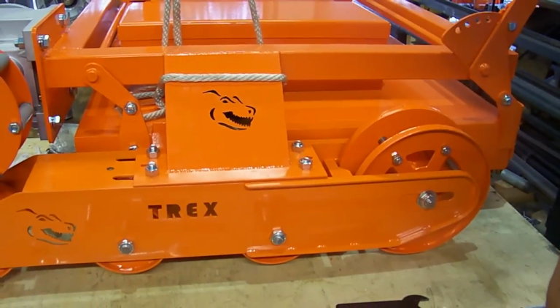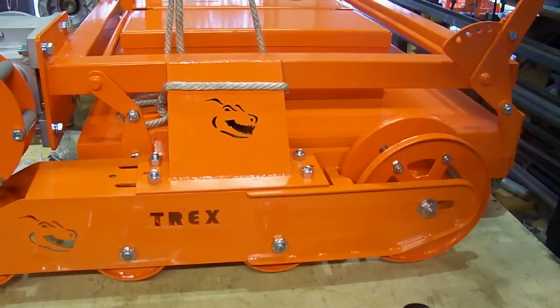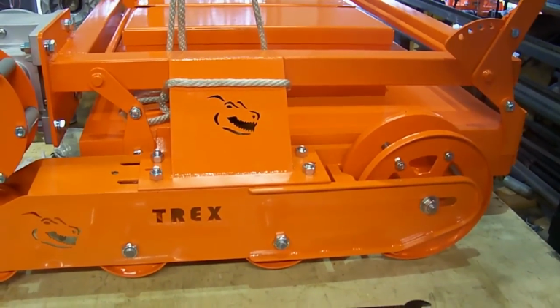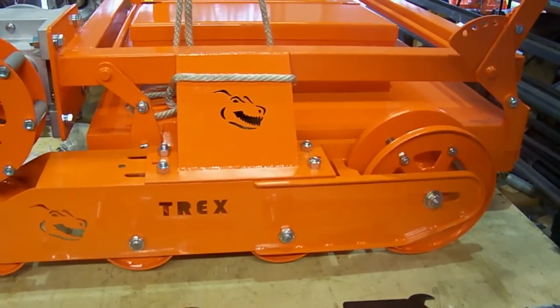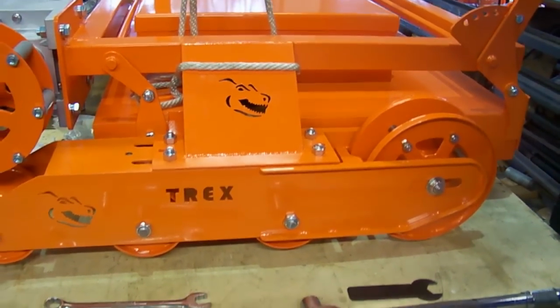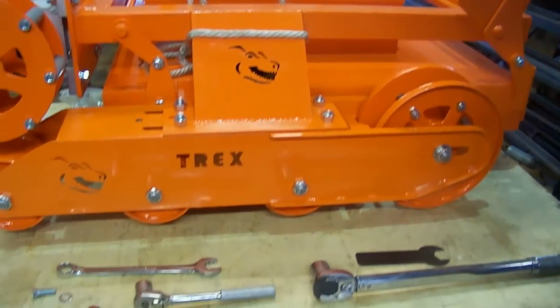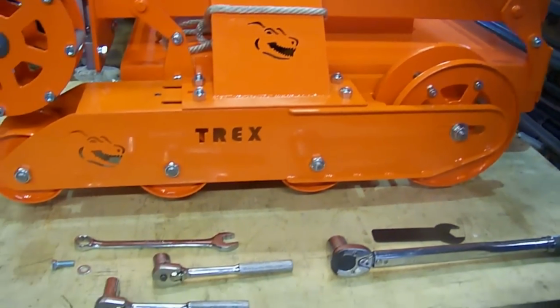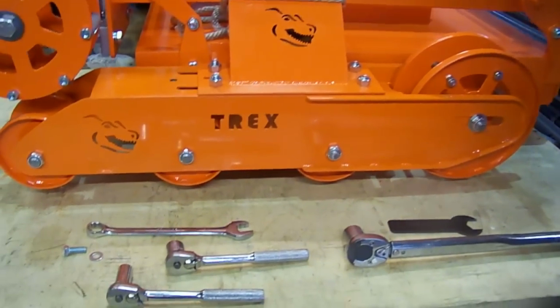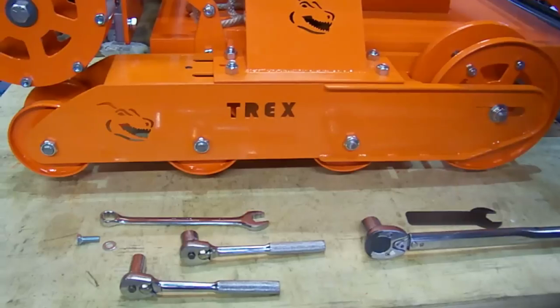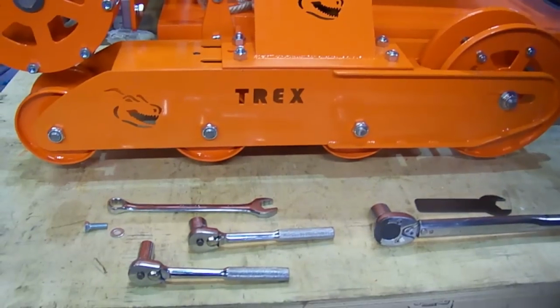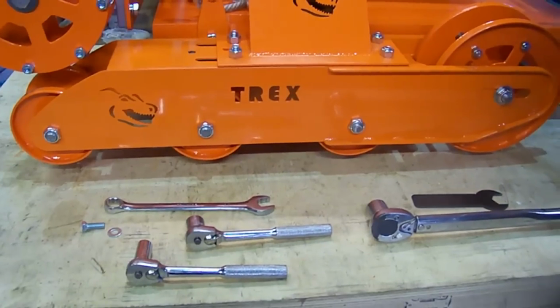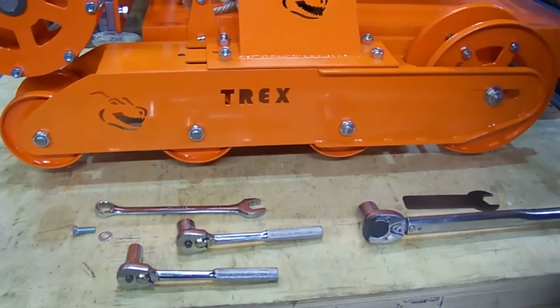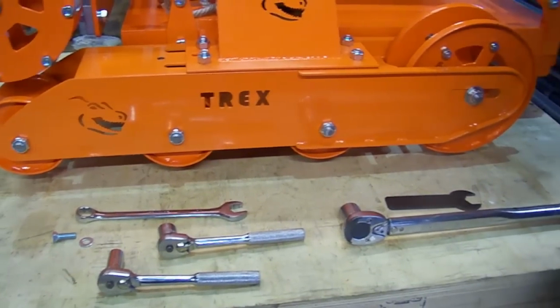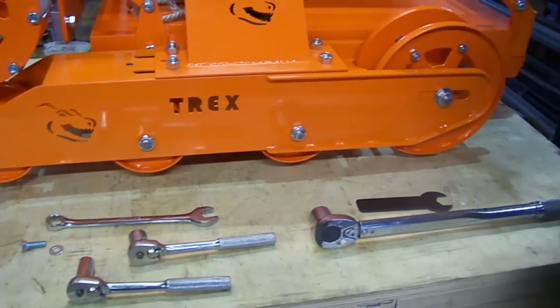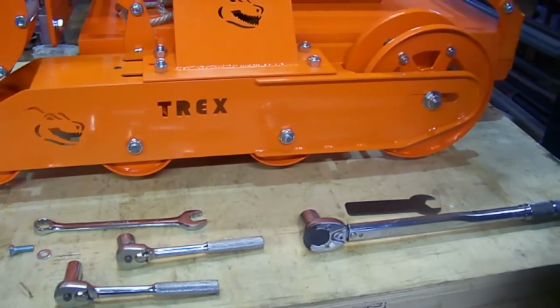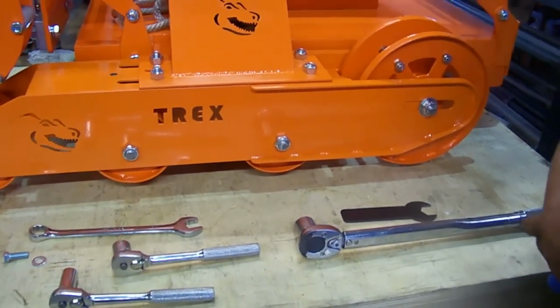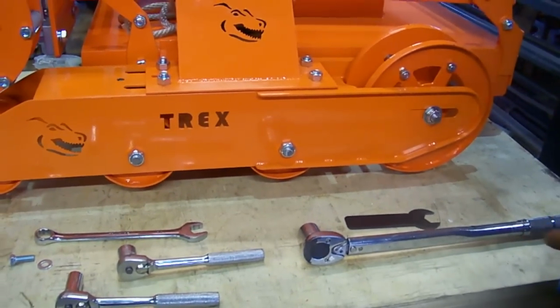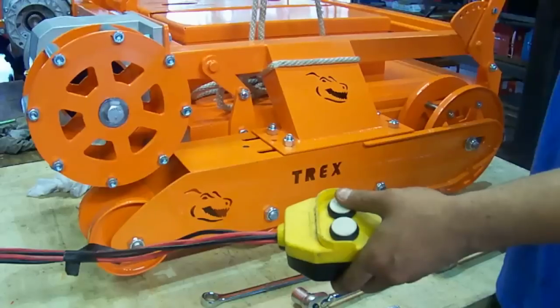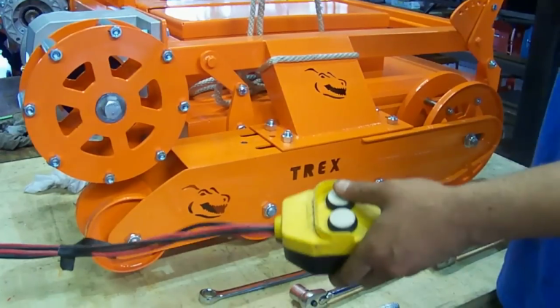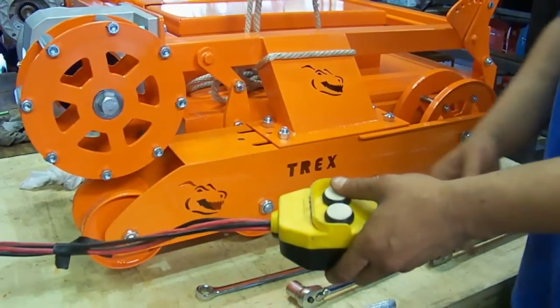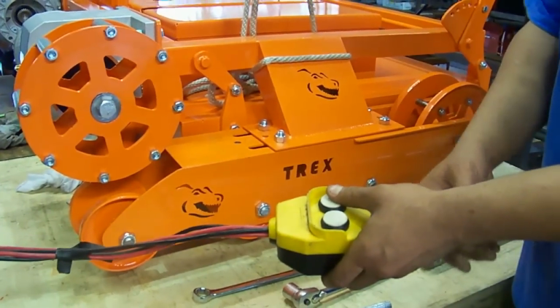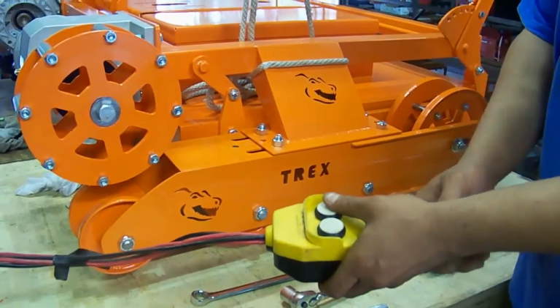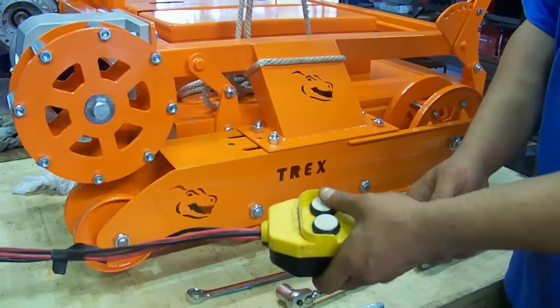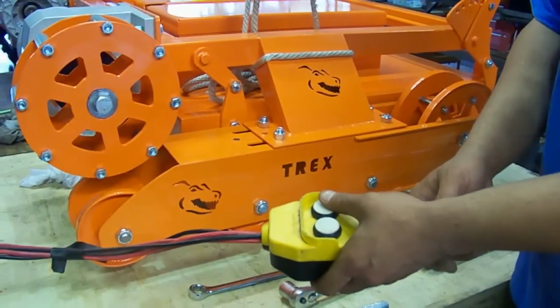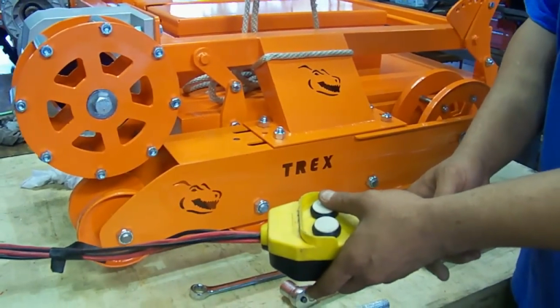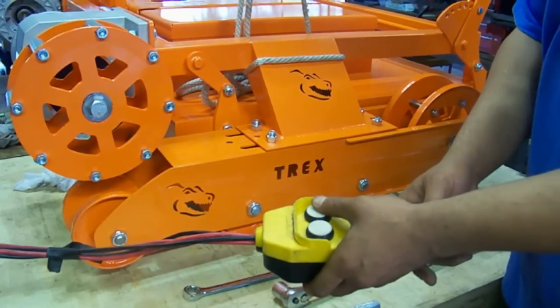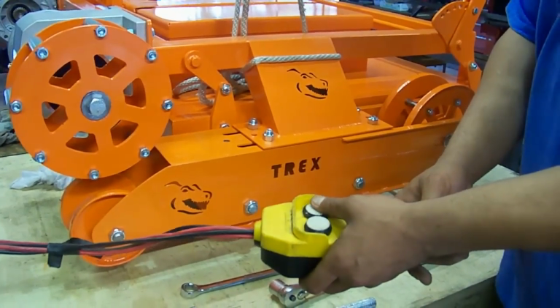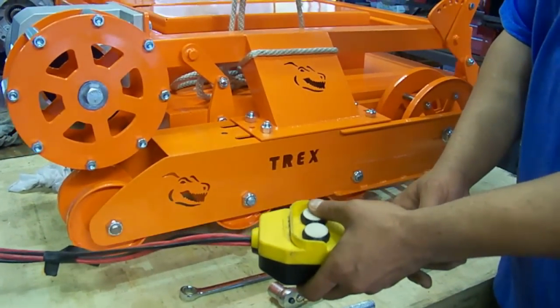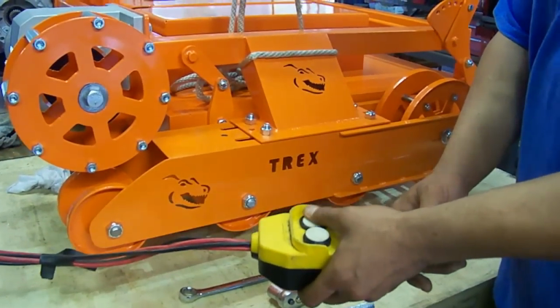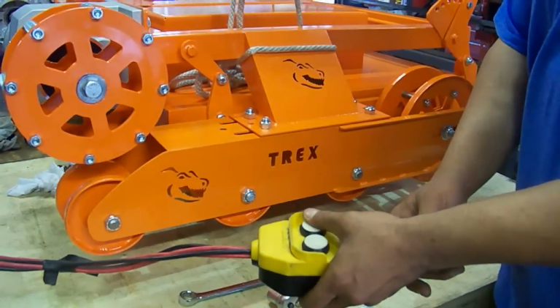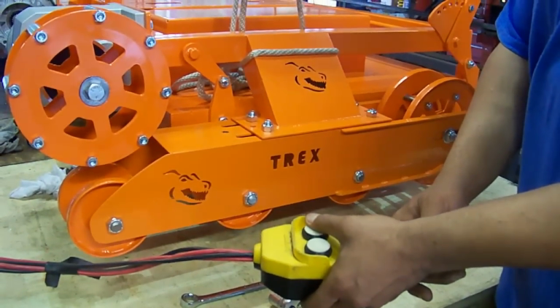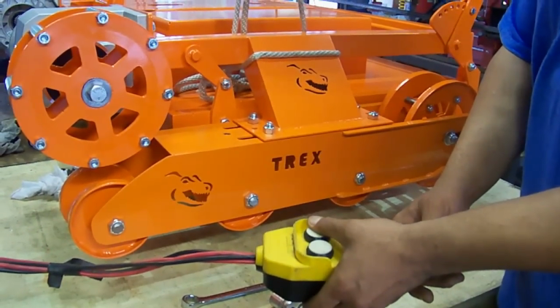The tools we will be using will be a 9/16 socket, a 3/4 wrench, and a torque wrench. You will need to raise the T-Rex about 5 inches from the ground.